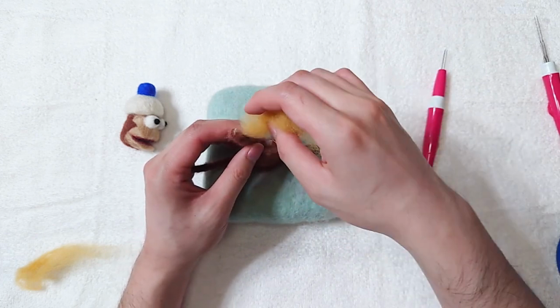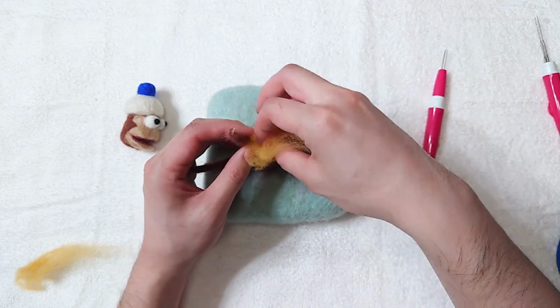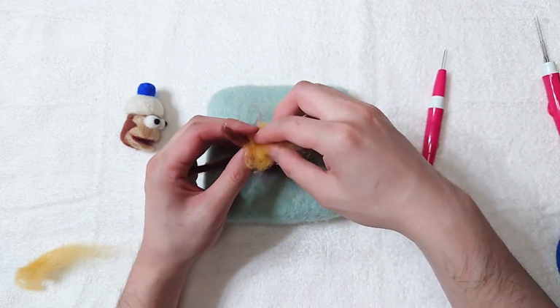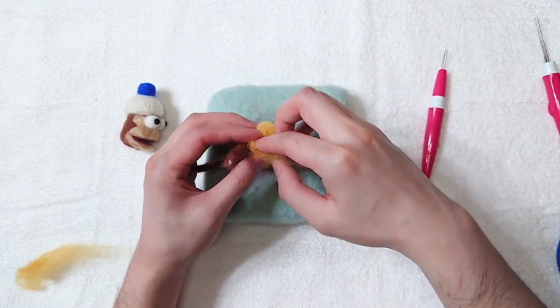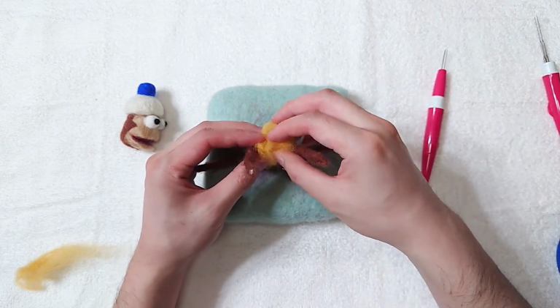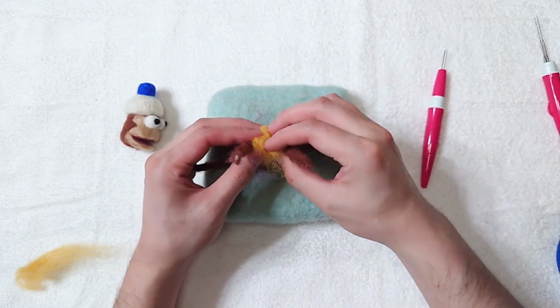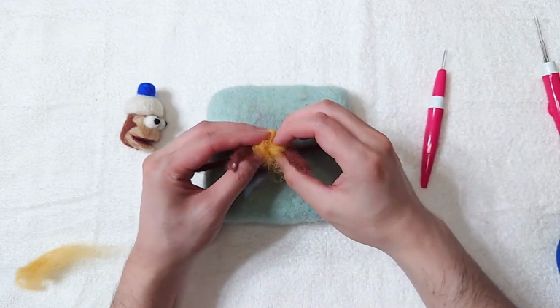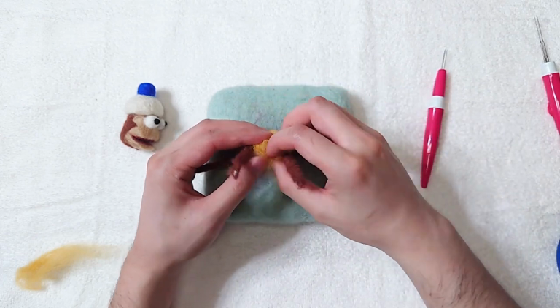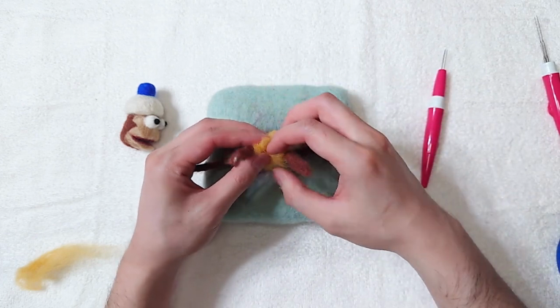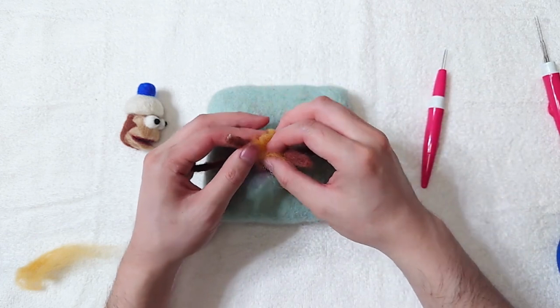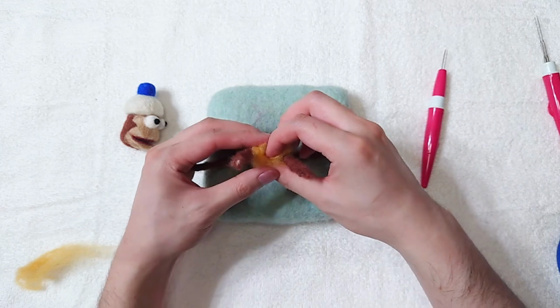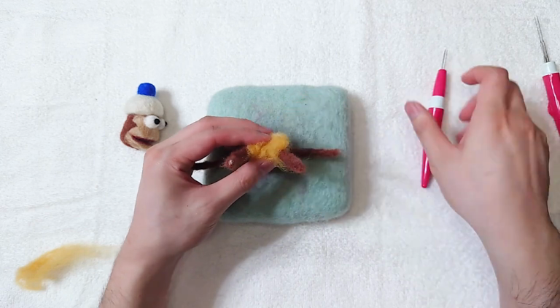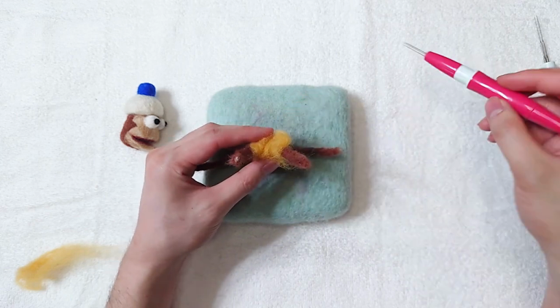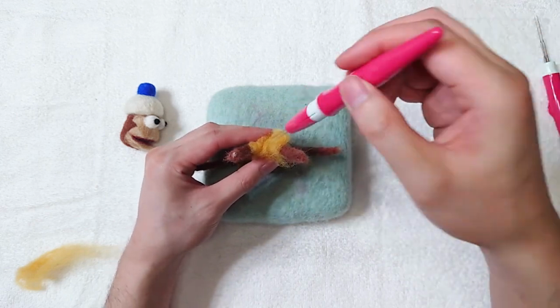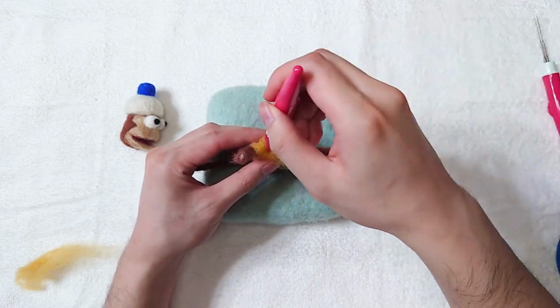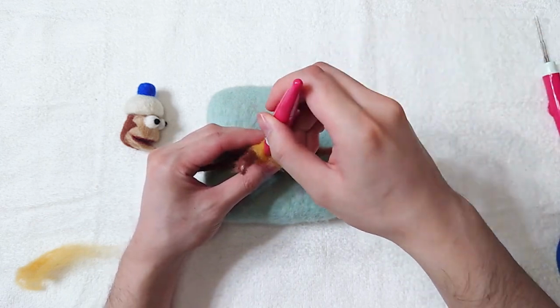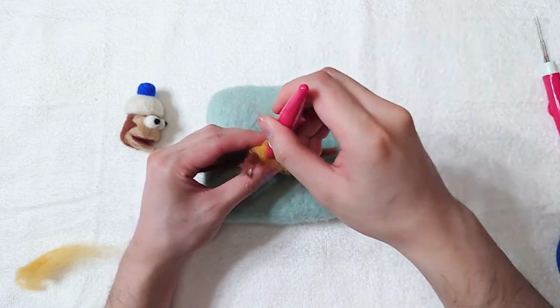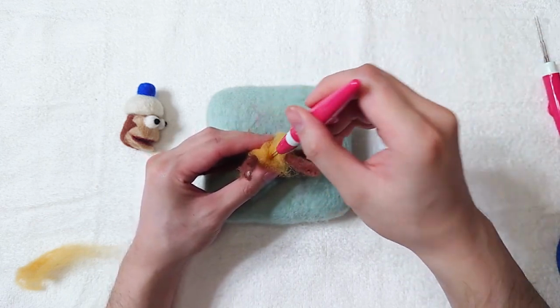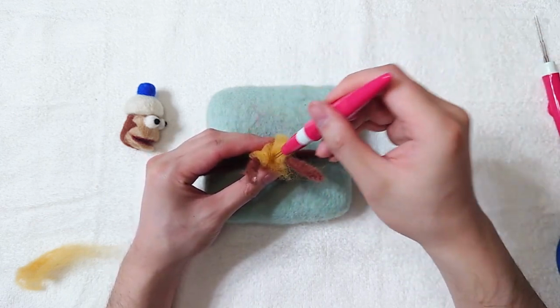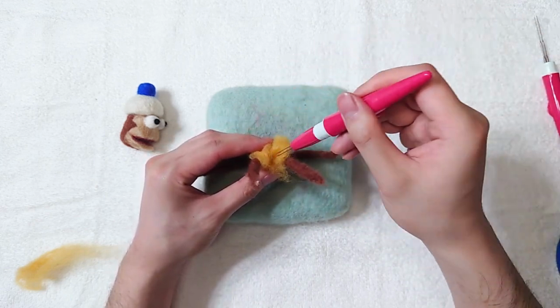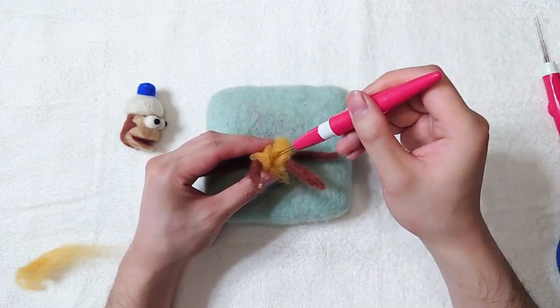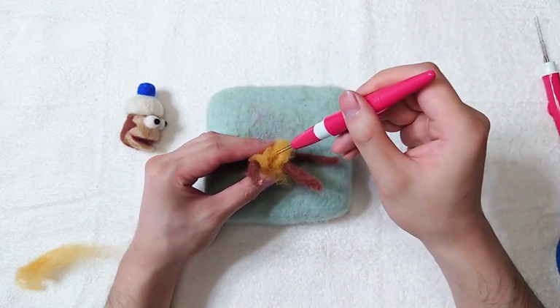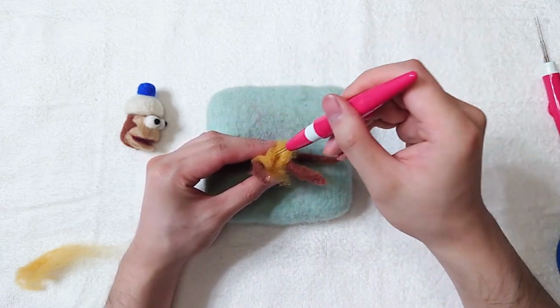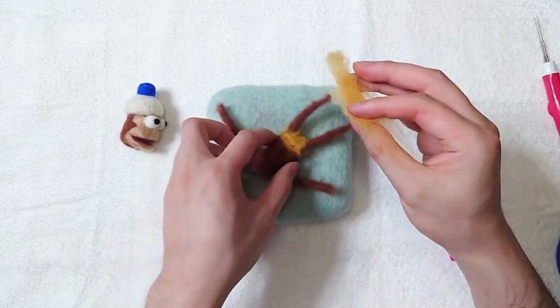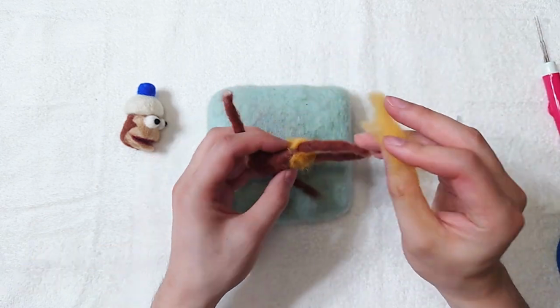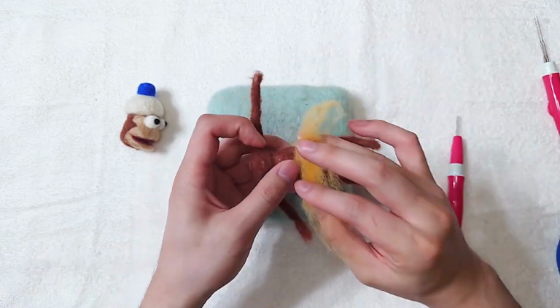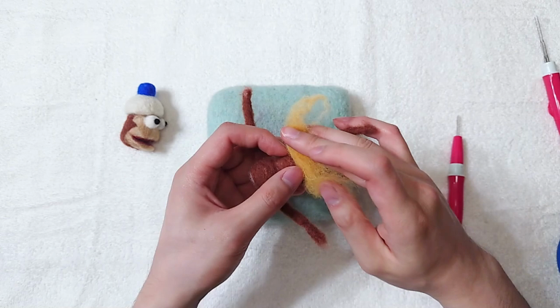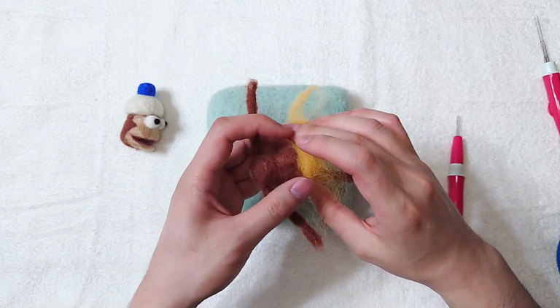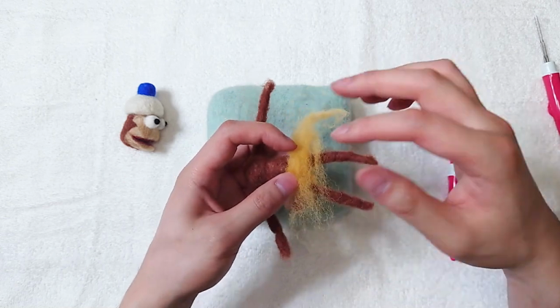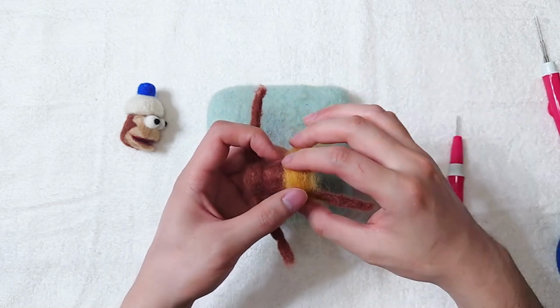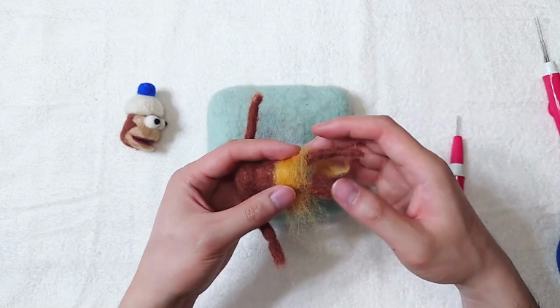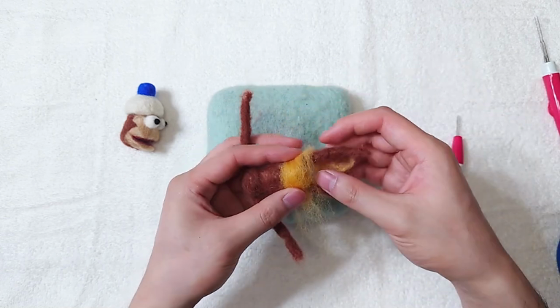Use yellow wool to attach the armature for the legs. Keep adding yellow until the pants look good.